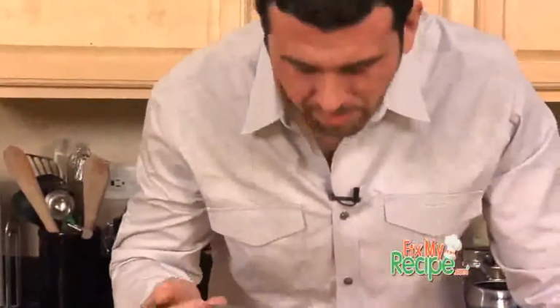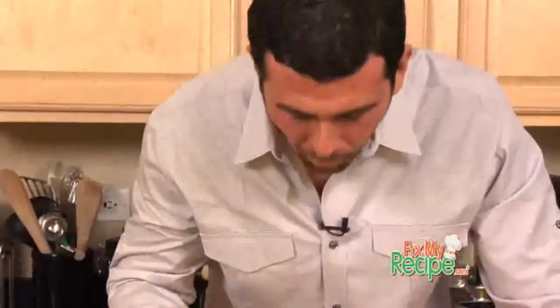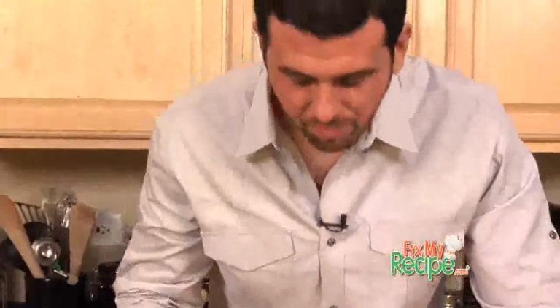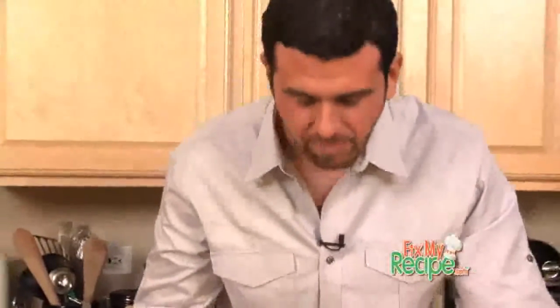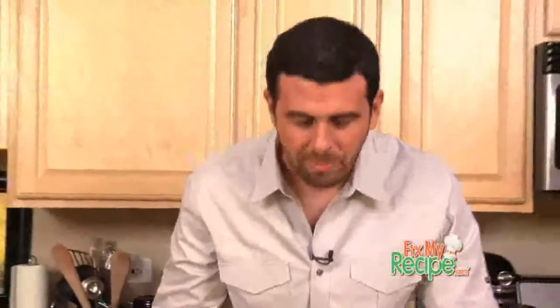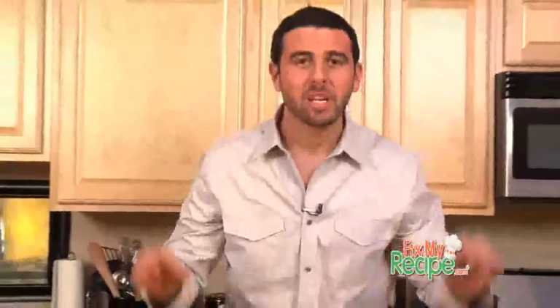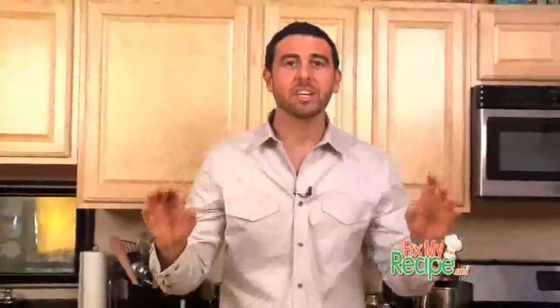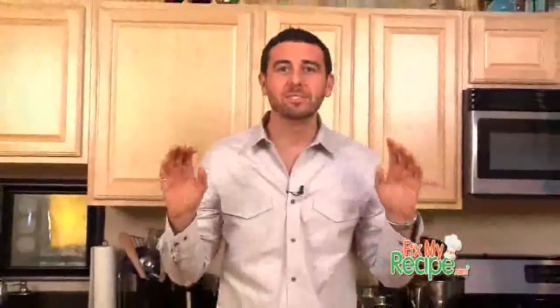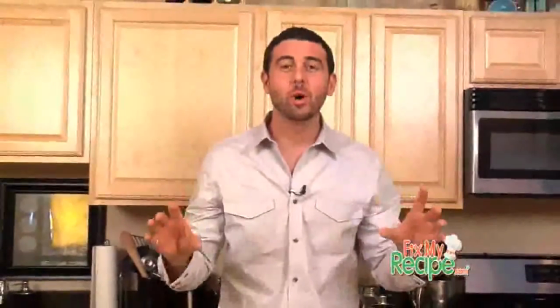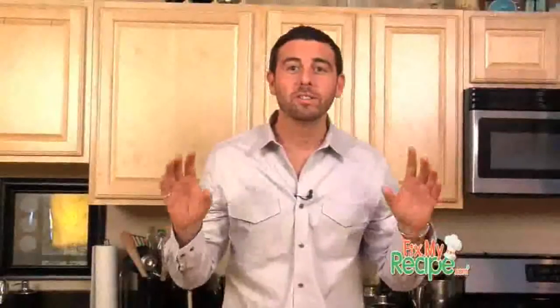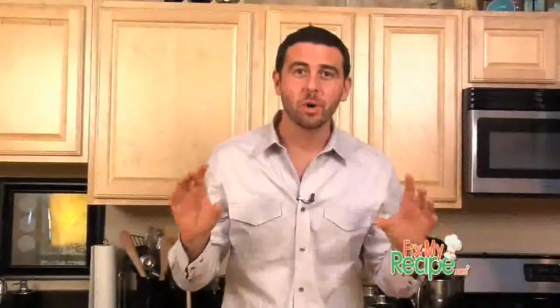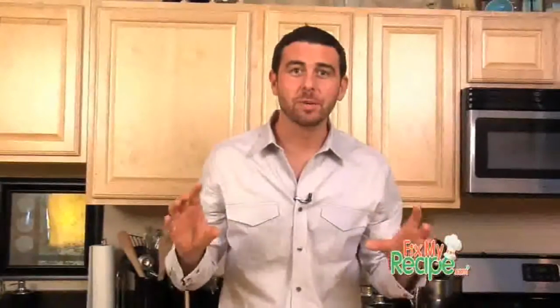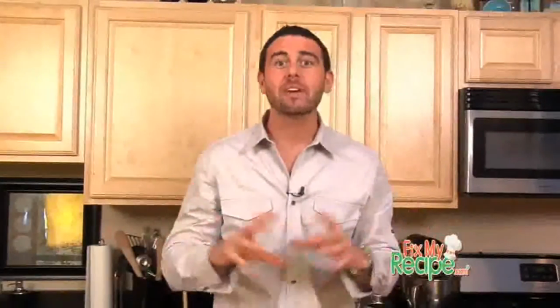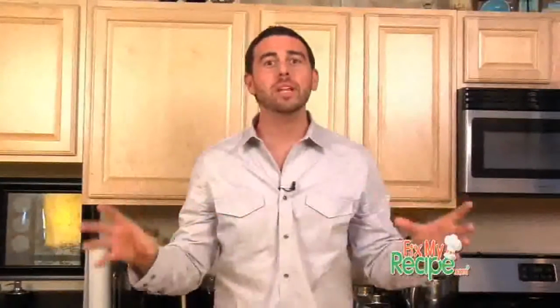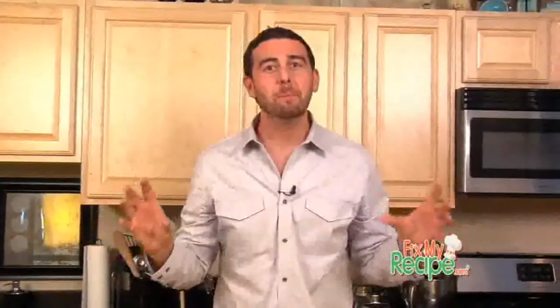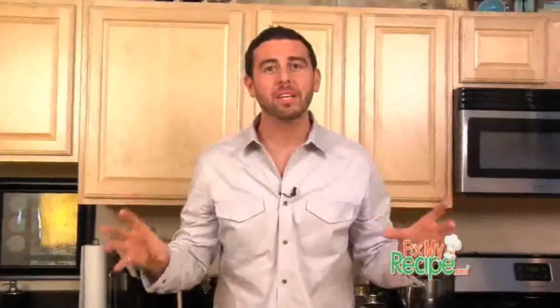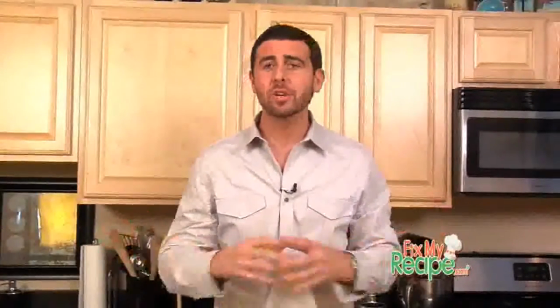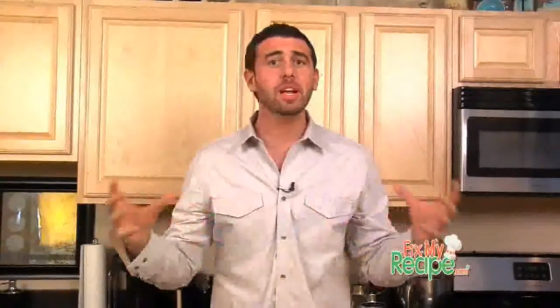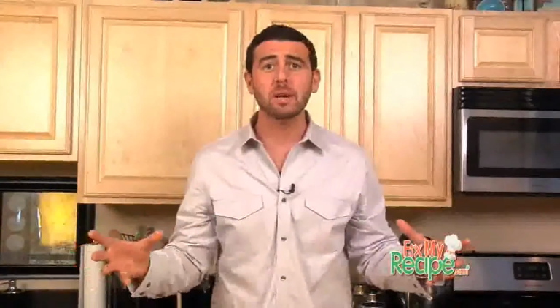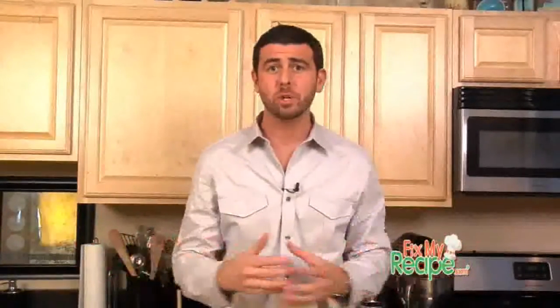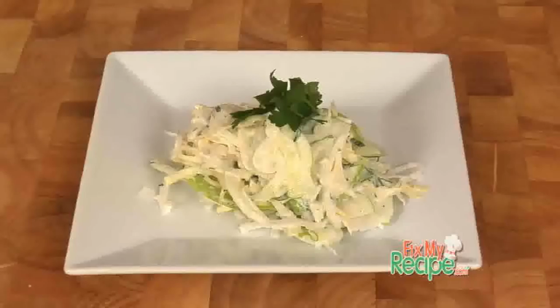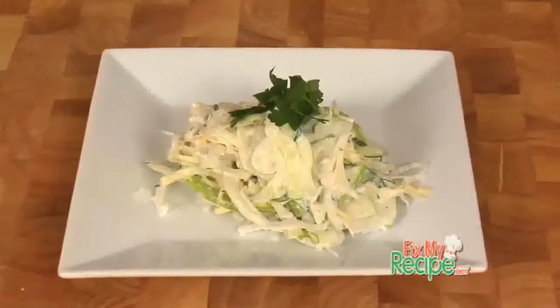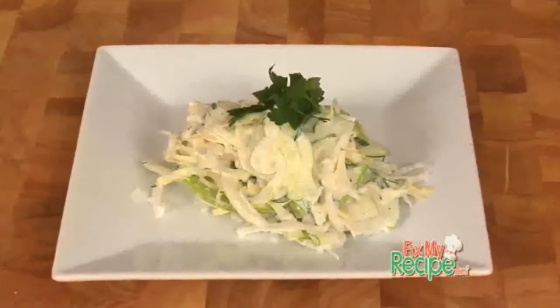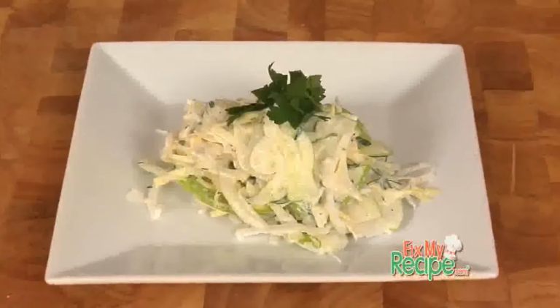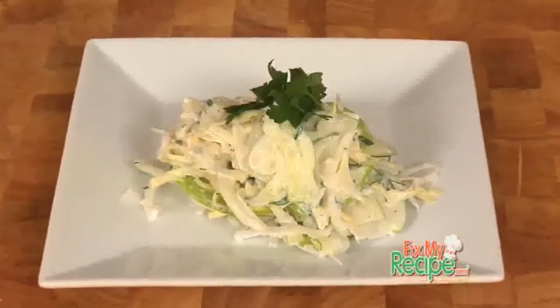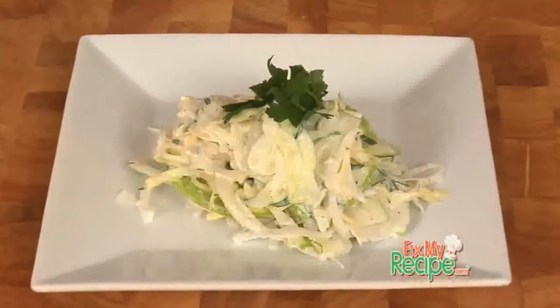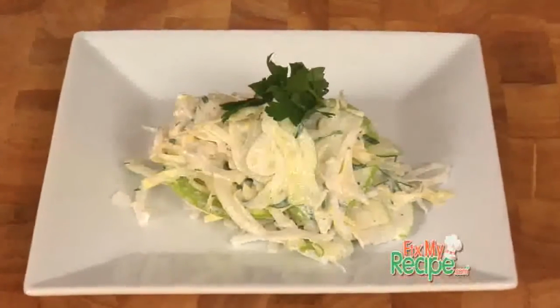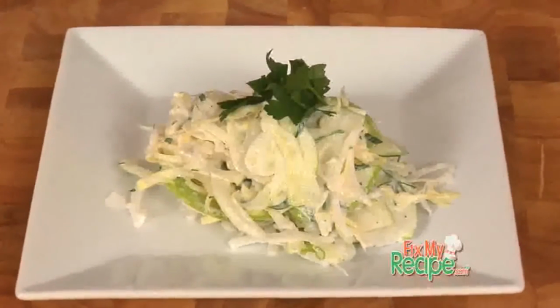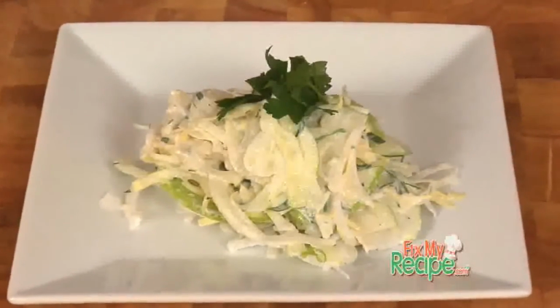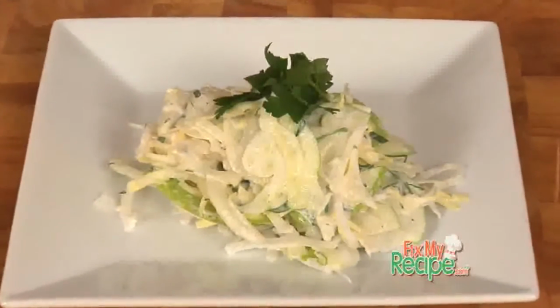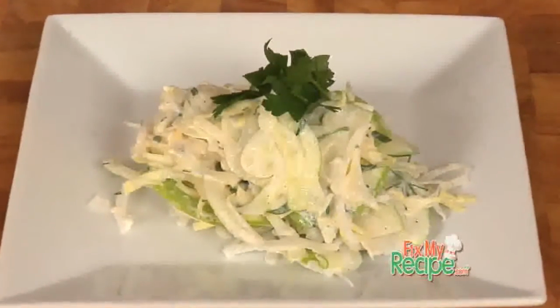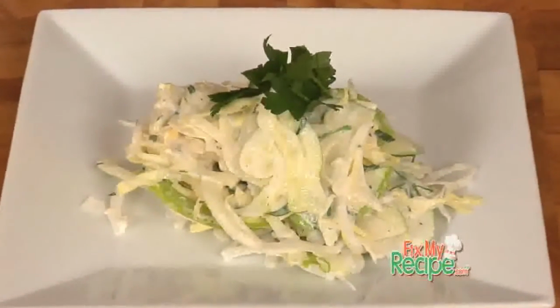Mmm. Janie, that is so, so good. And the great thing about it is you can put it on a sandwich, serve it with crab cakes. It's very versatile, and more importantly, extremely healthy.